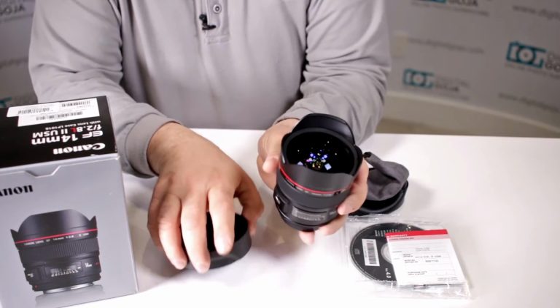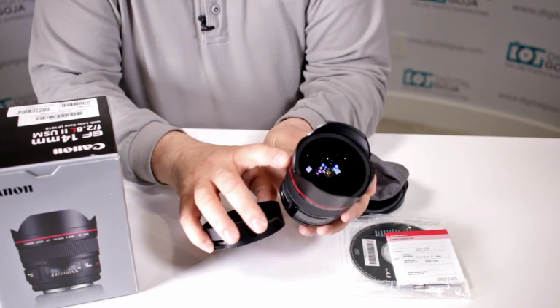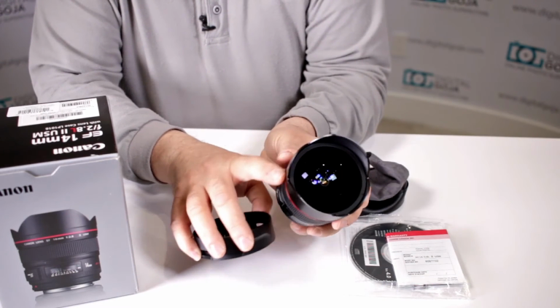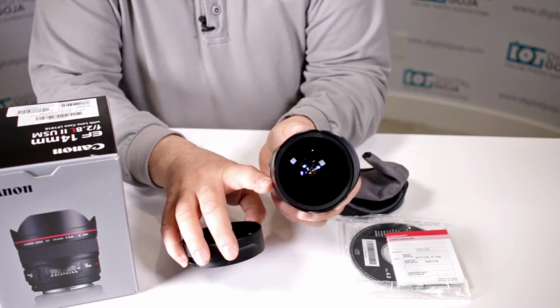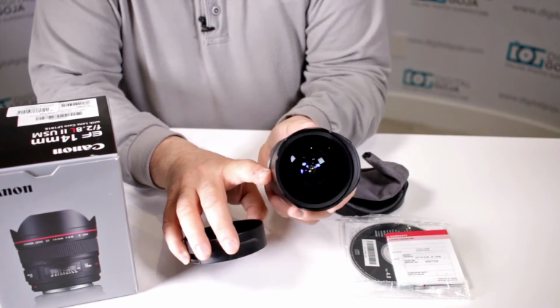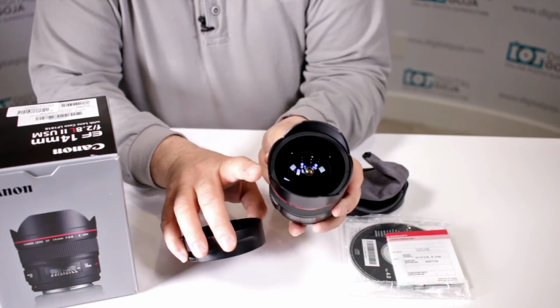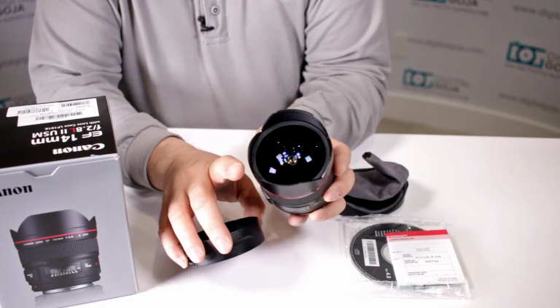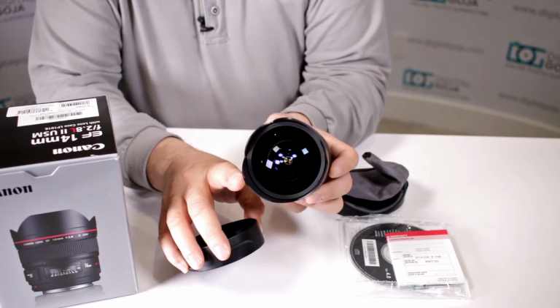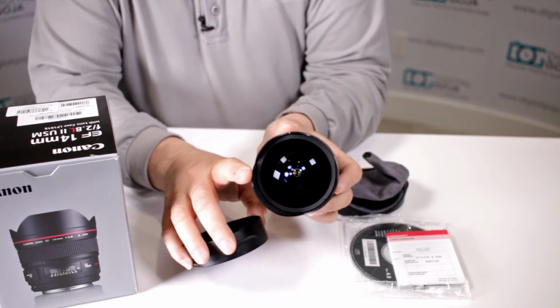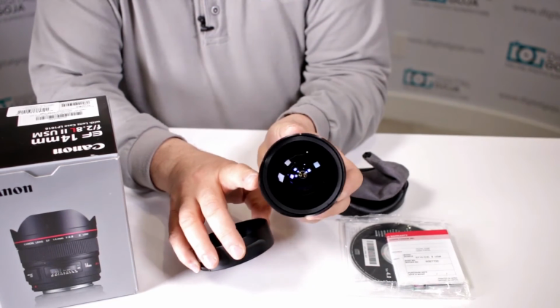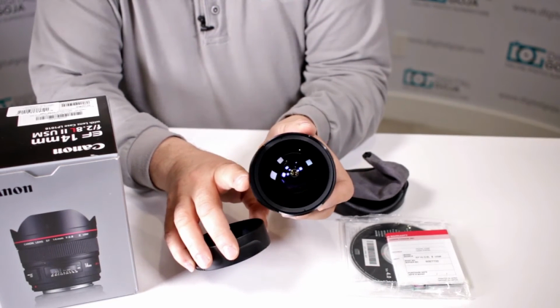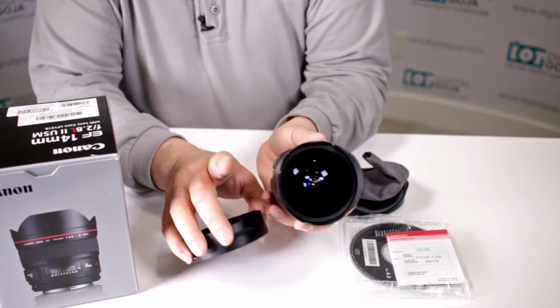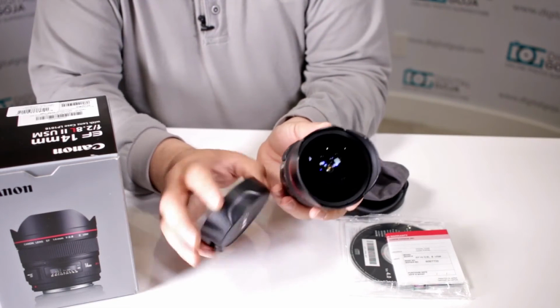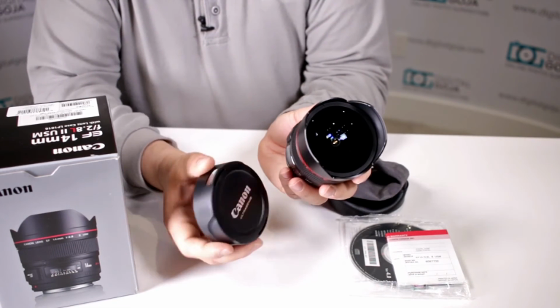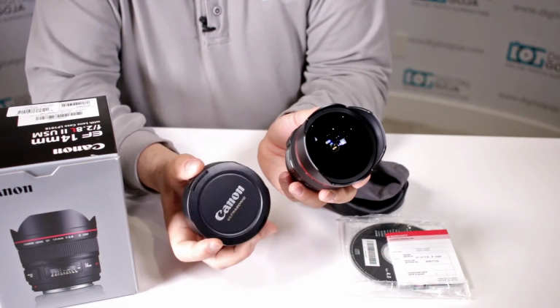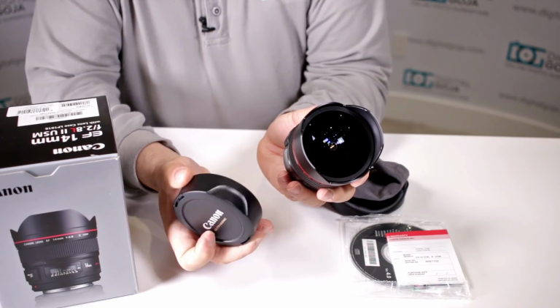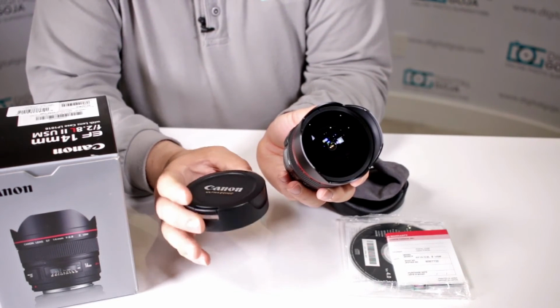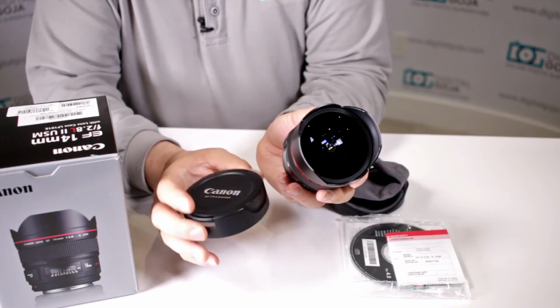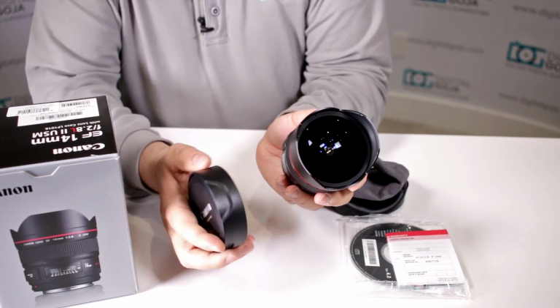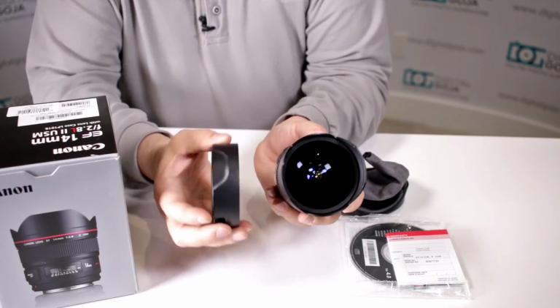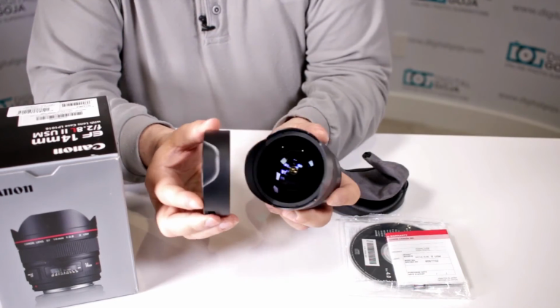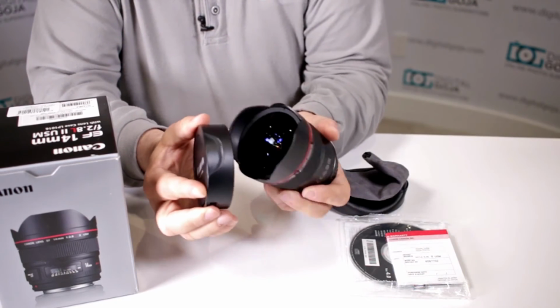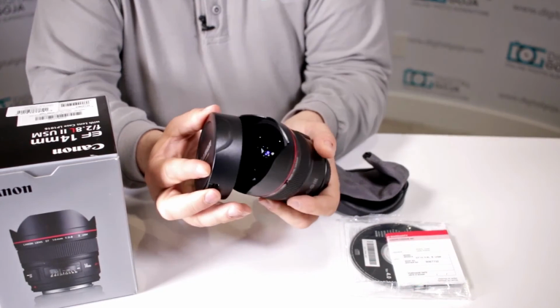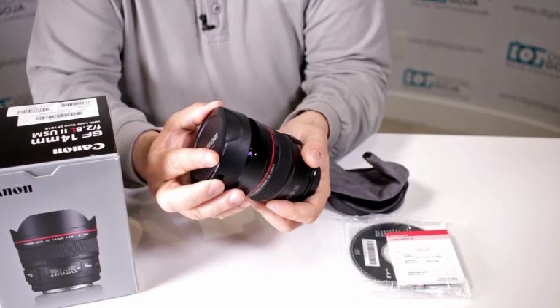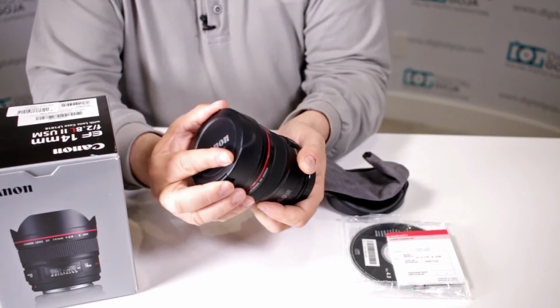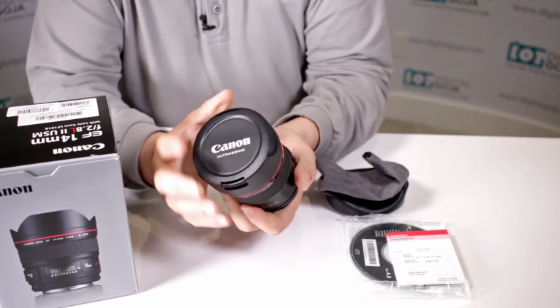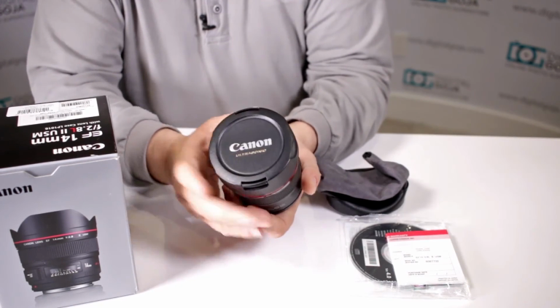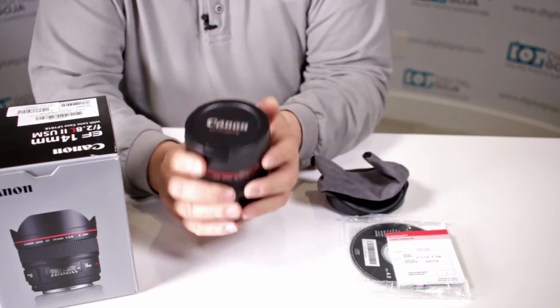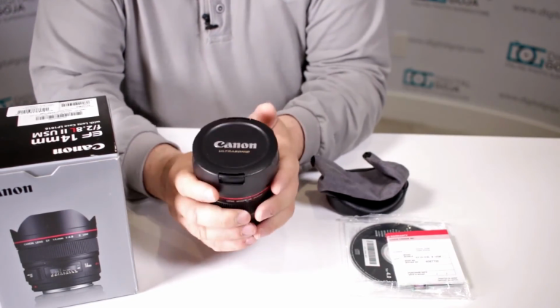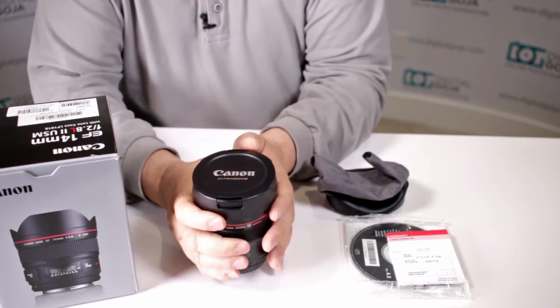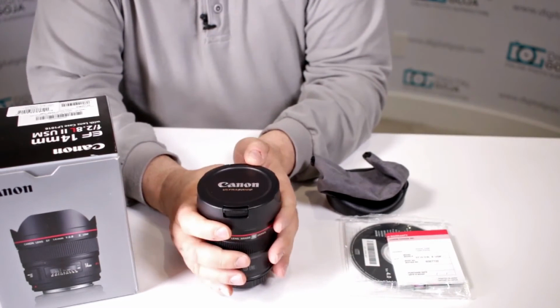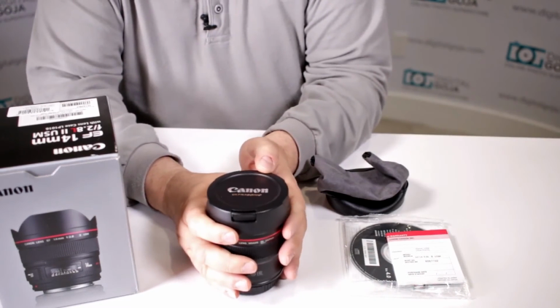Notice you have a built-in lens hood. There's no way to put a filter up front, and it comes with a proprietary lens cap. That's very important because you want to make sure that front element doesn't get damaged.